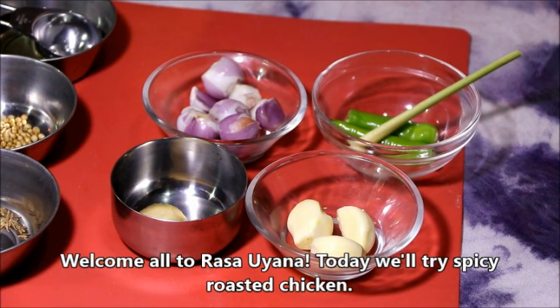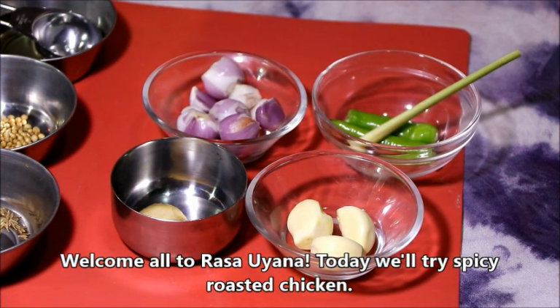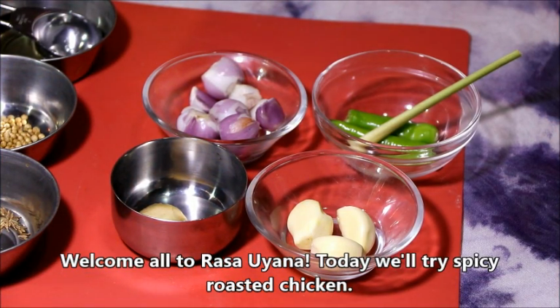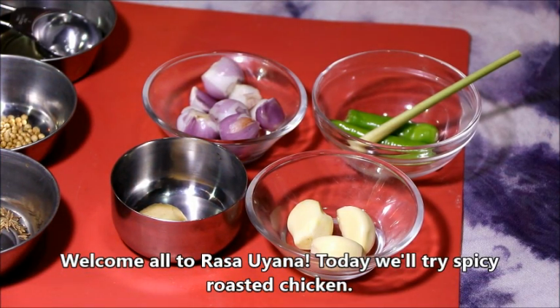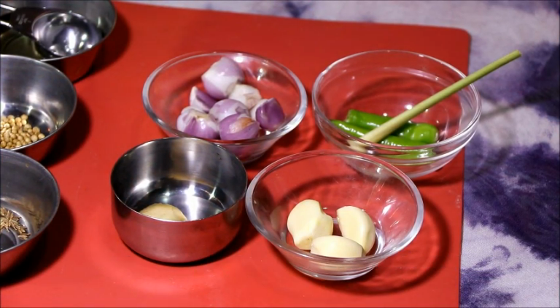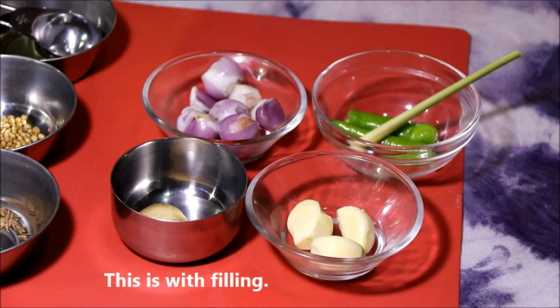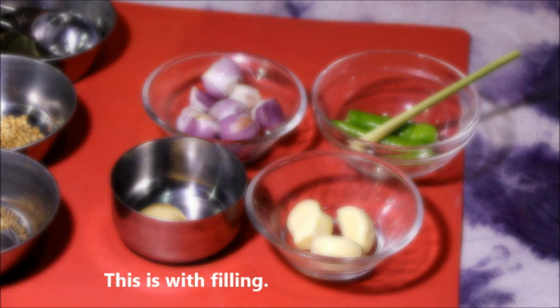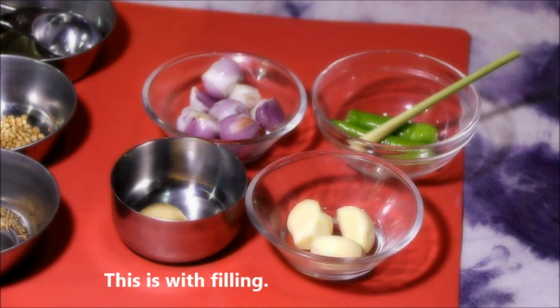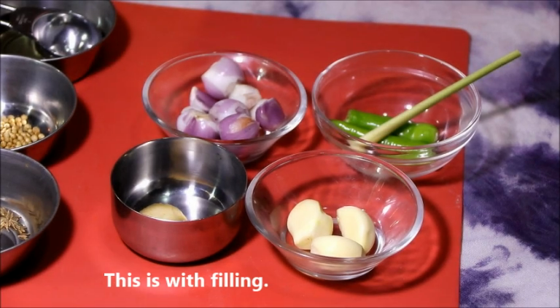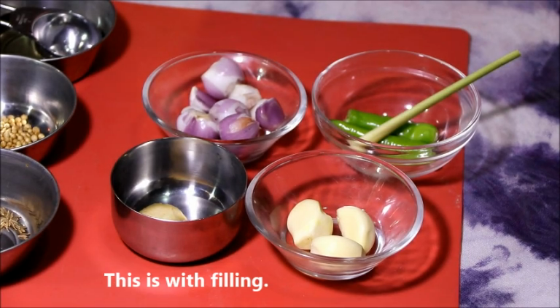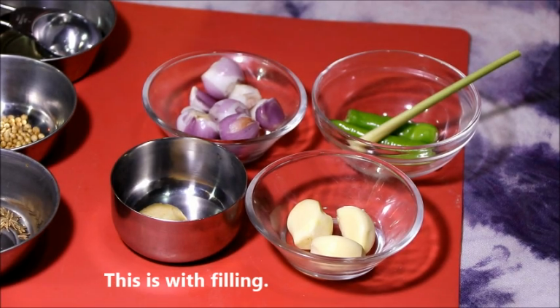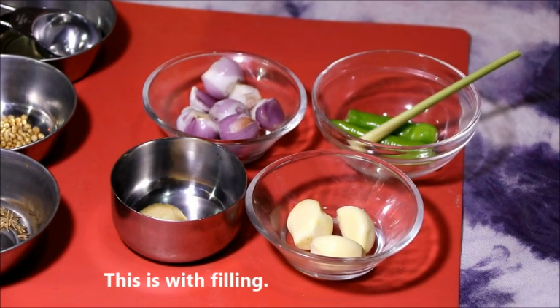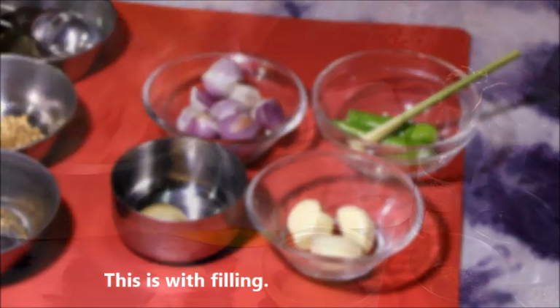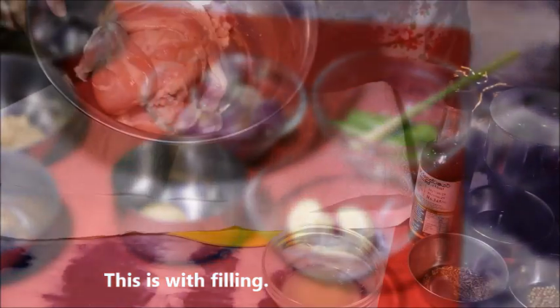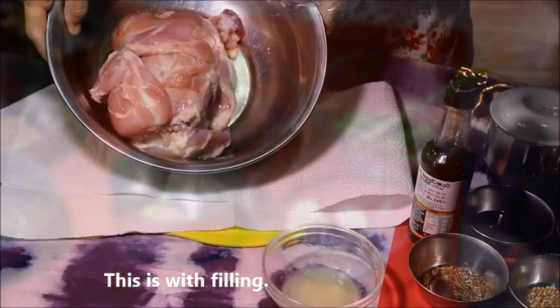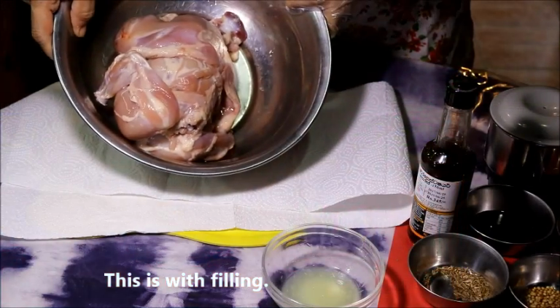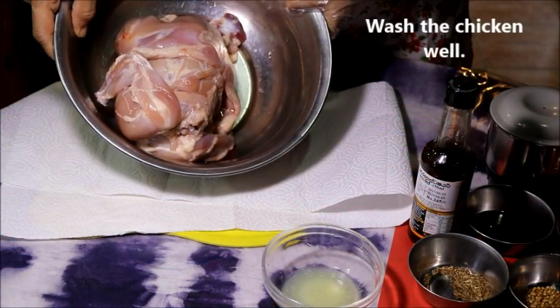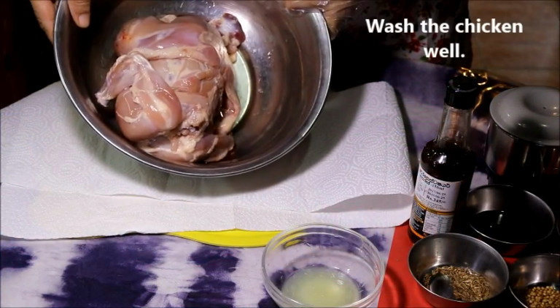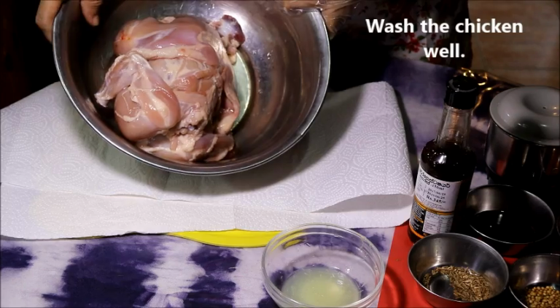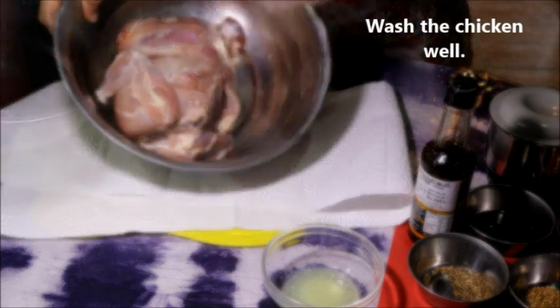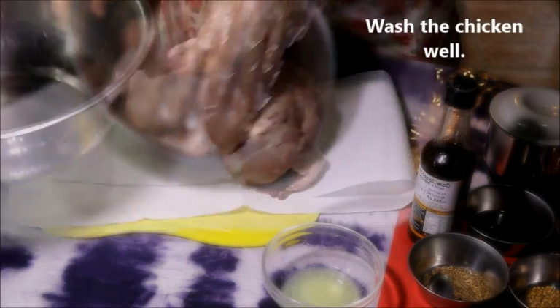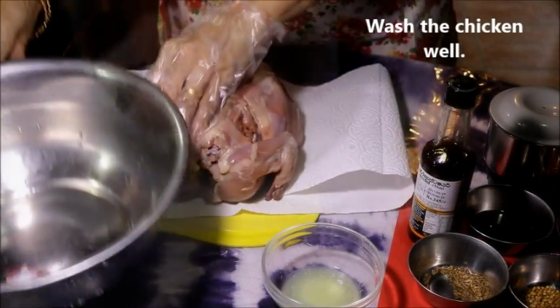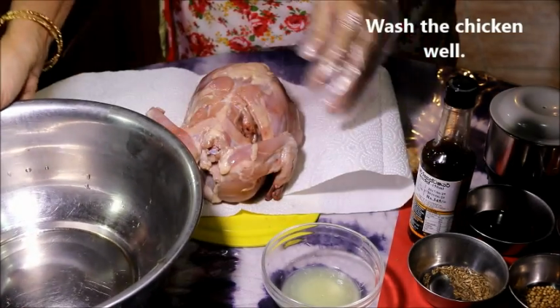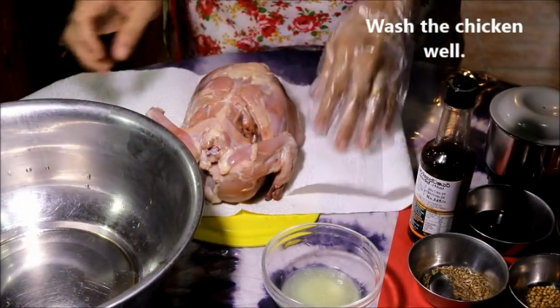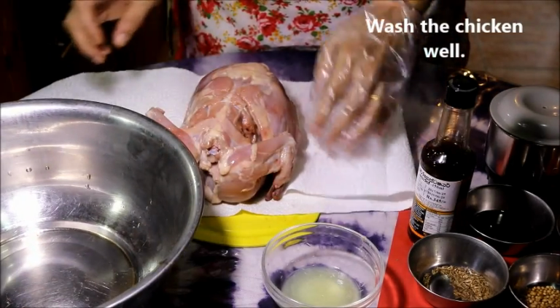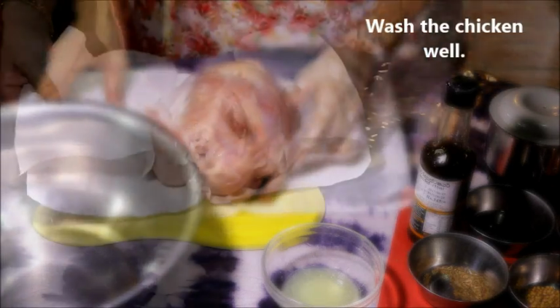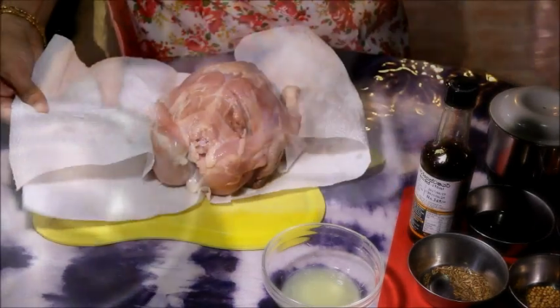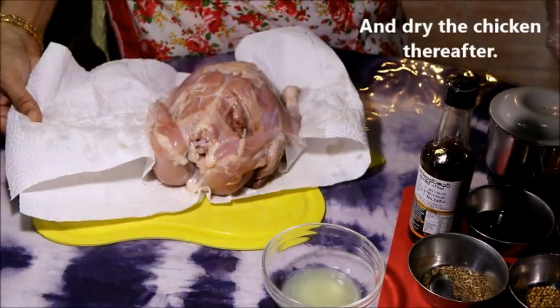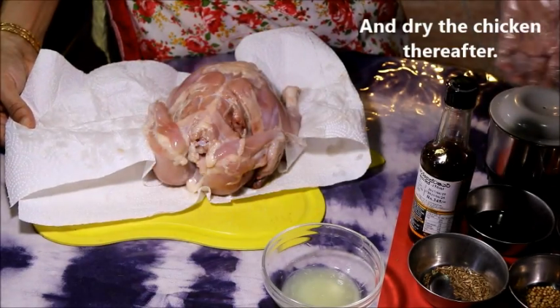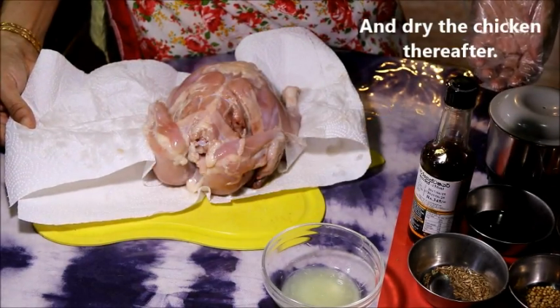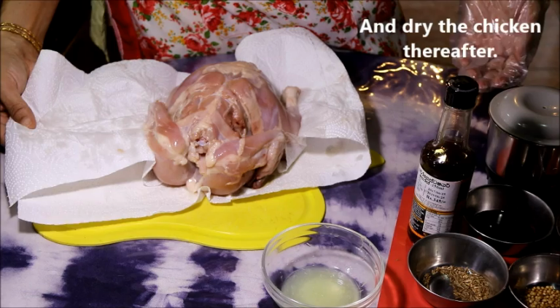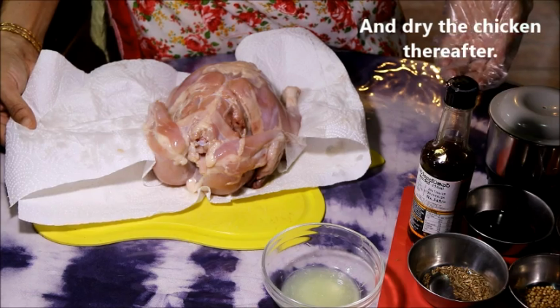This is a spicy roast chicken. Put the chicken in the oven.